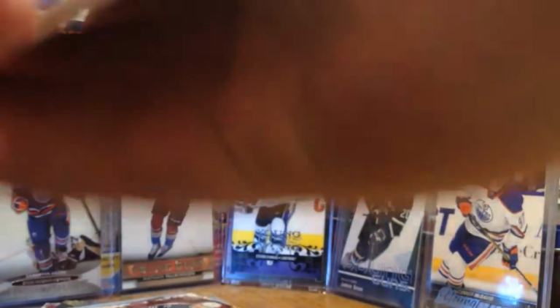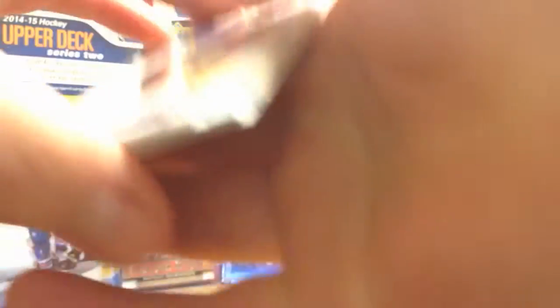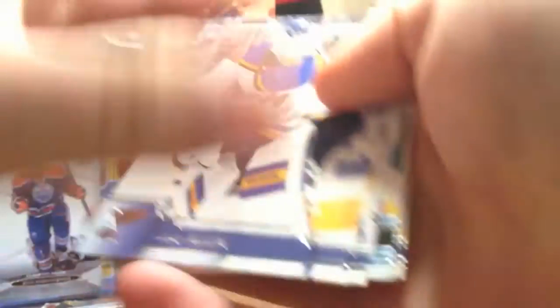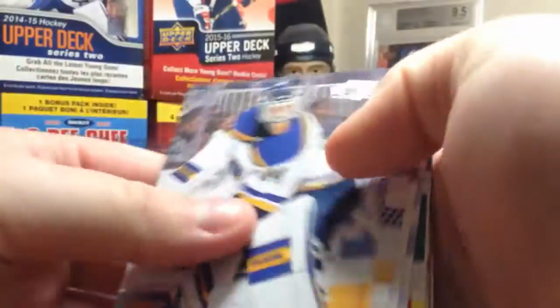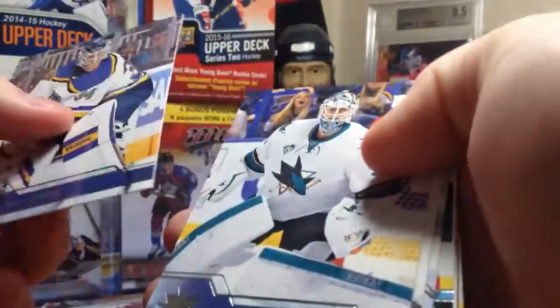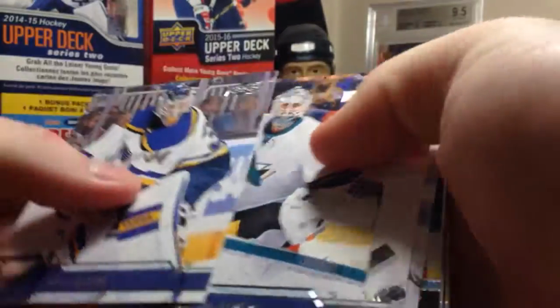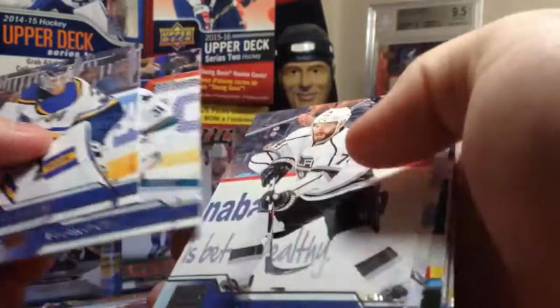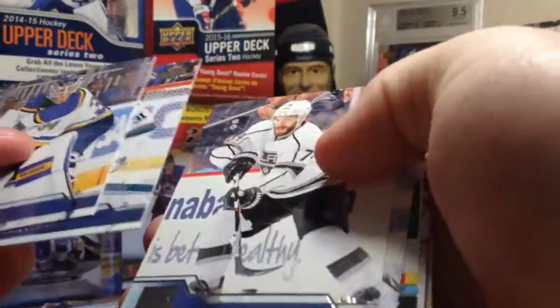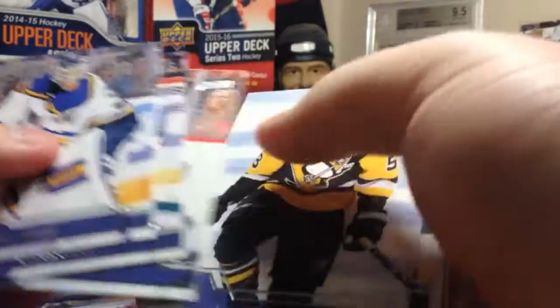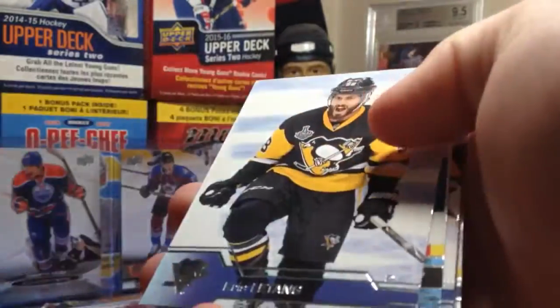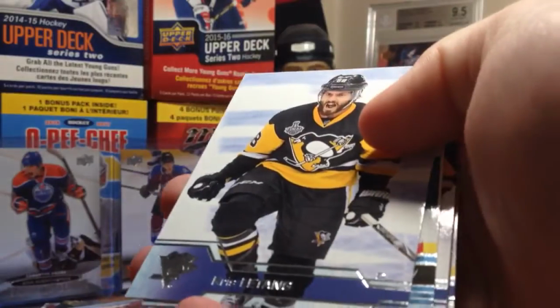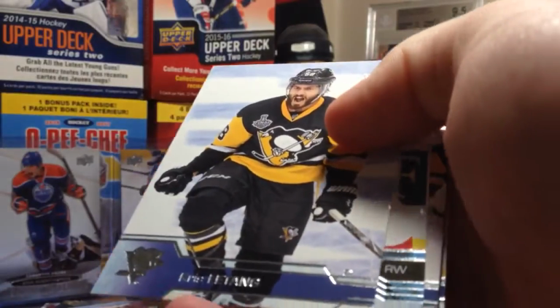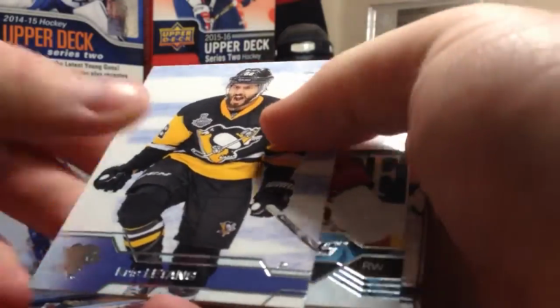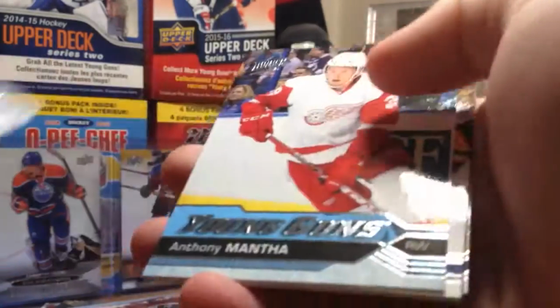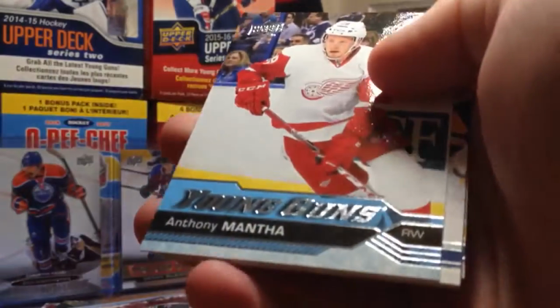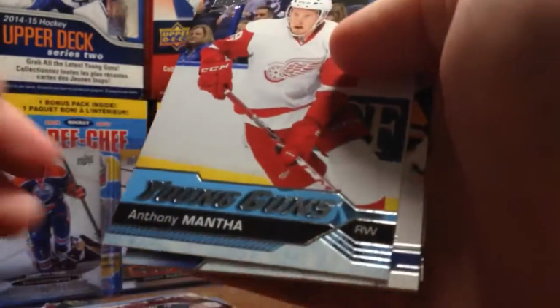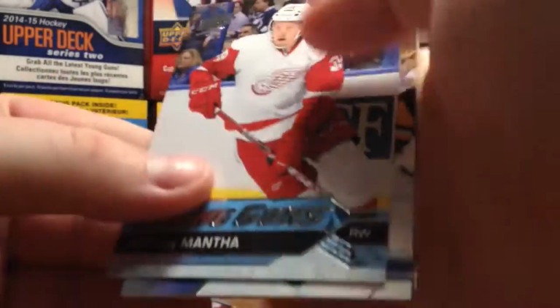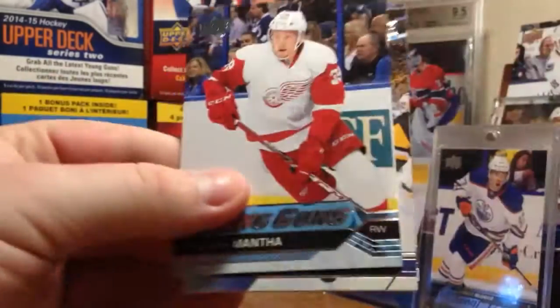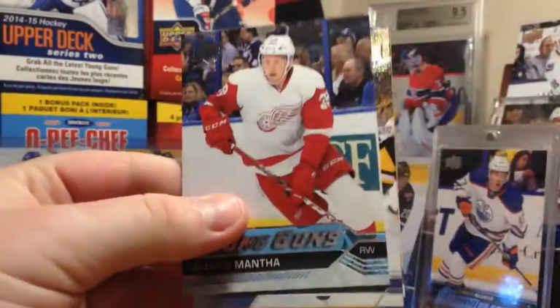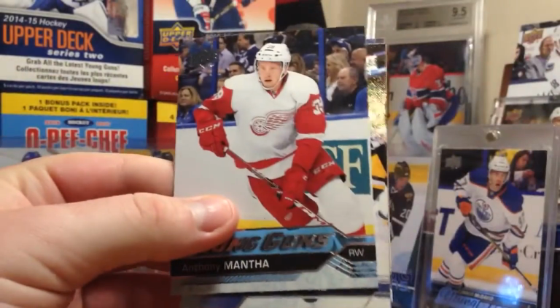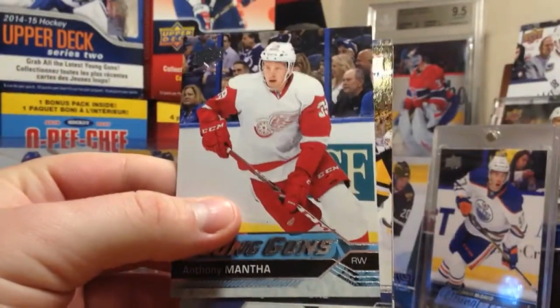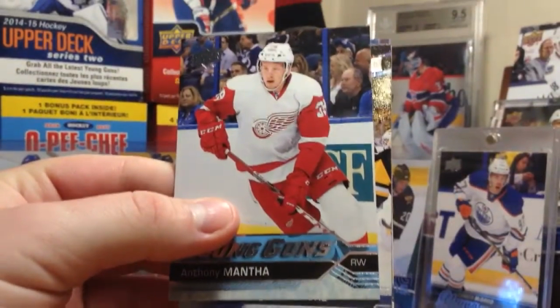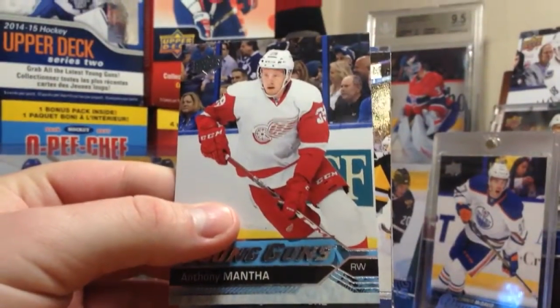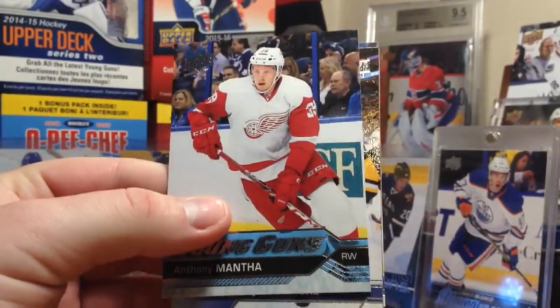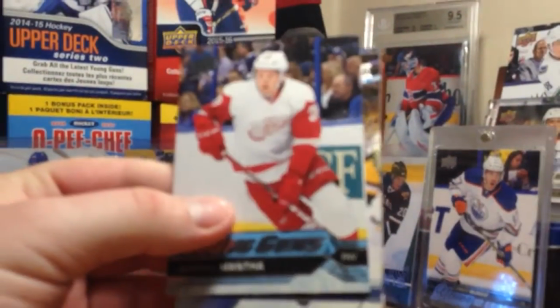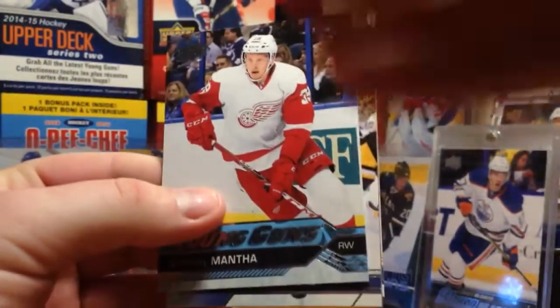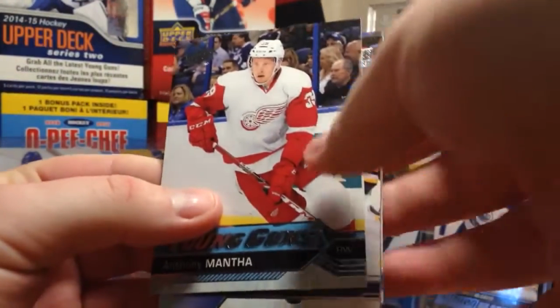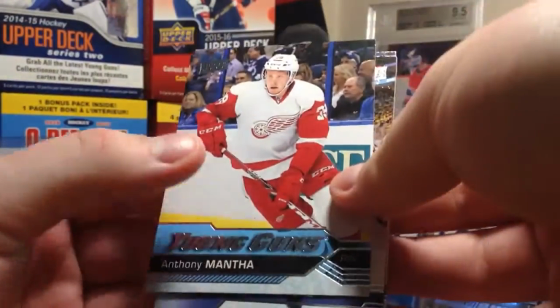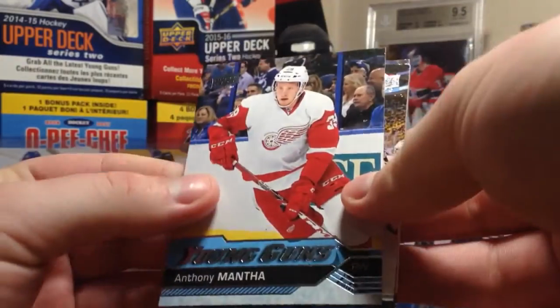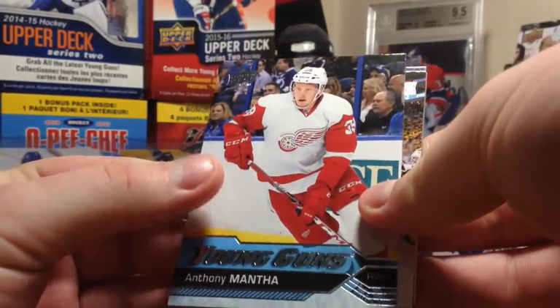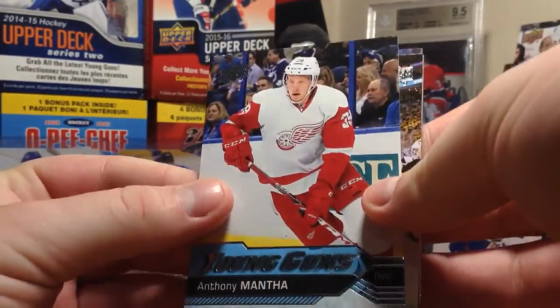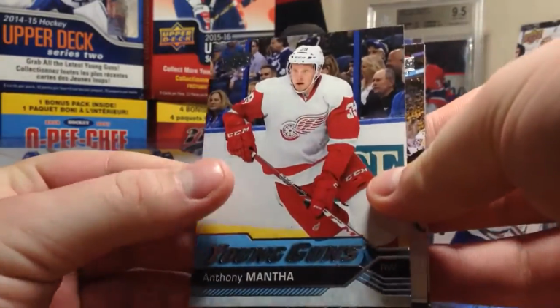This pack definitely has something in it. There's another good Young Guns - we got Anthony Mantha Young Guns. There's another solid Young Guns.